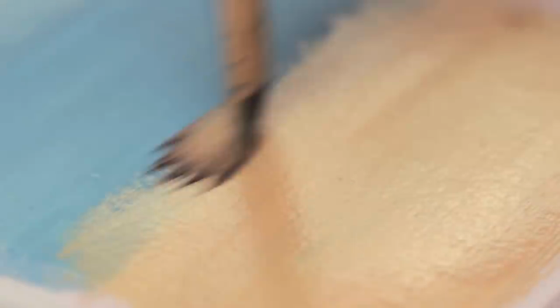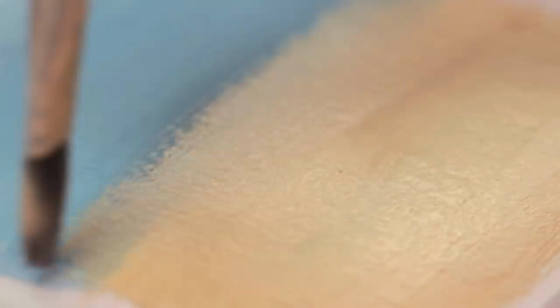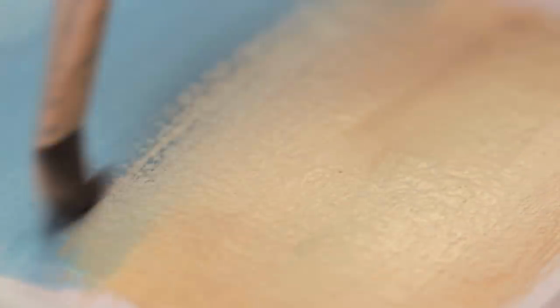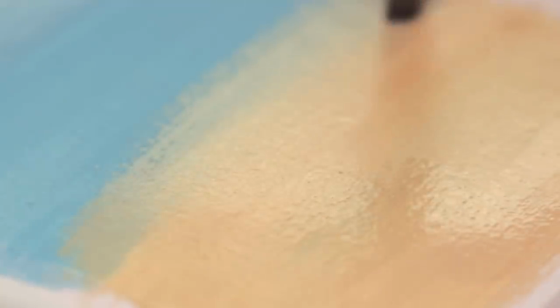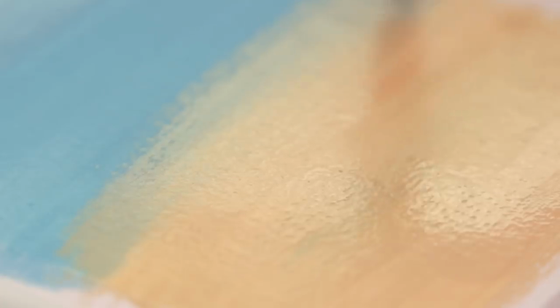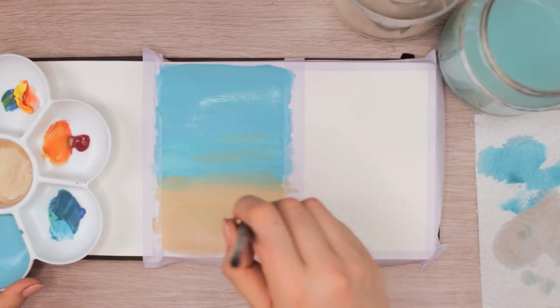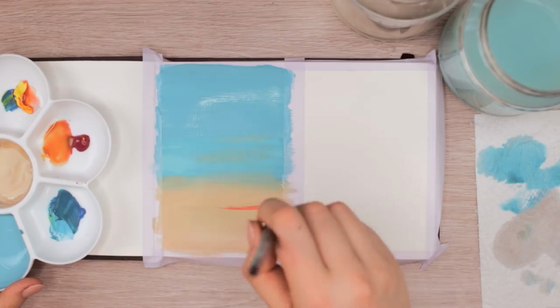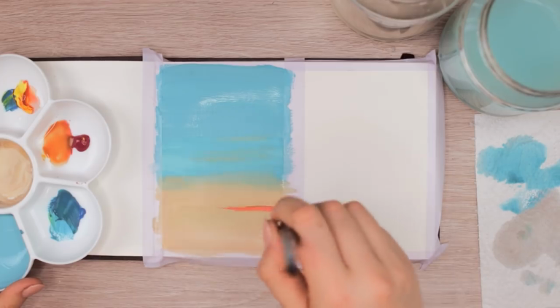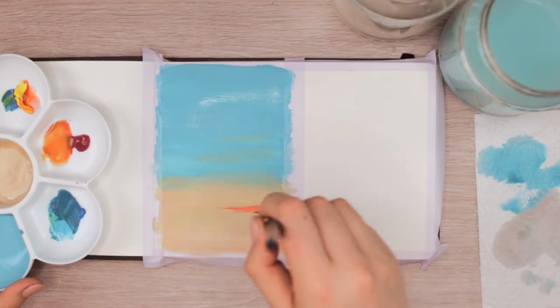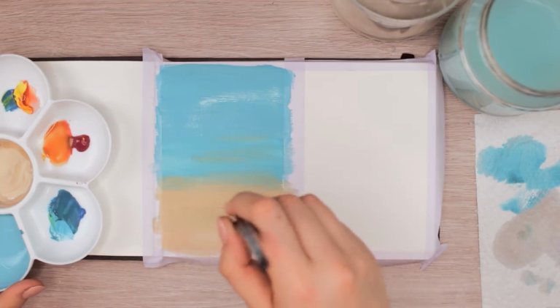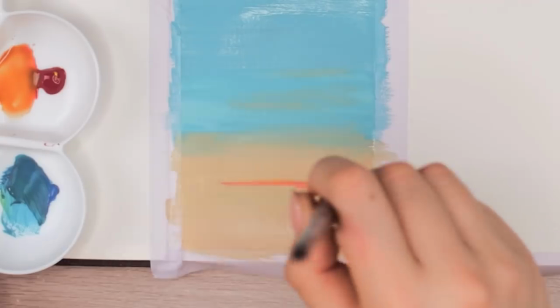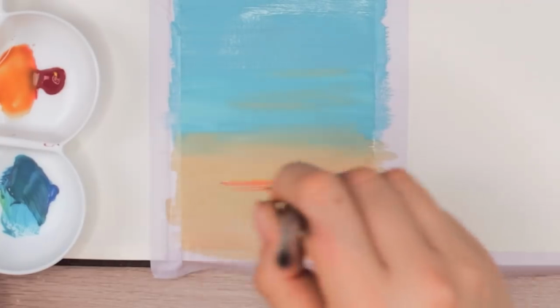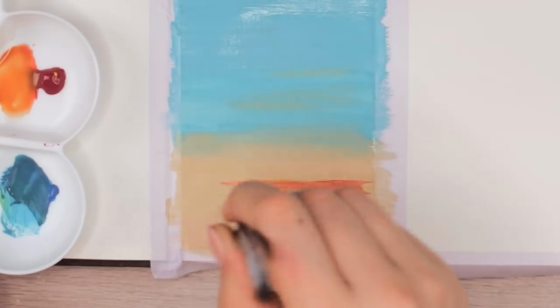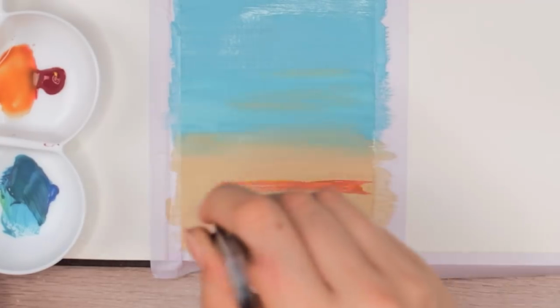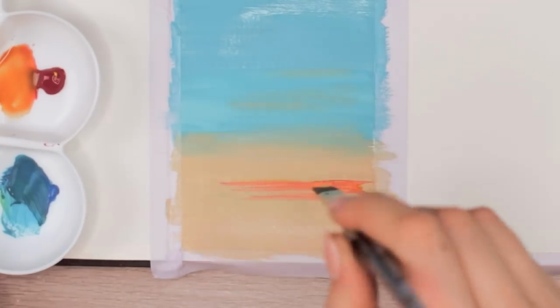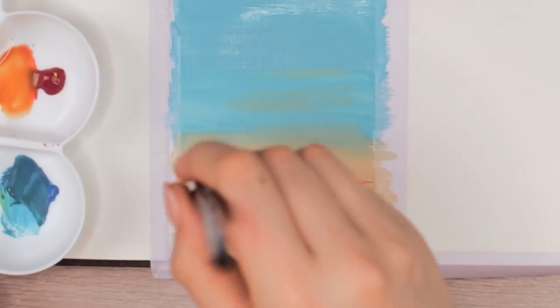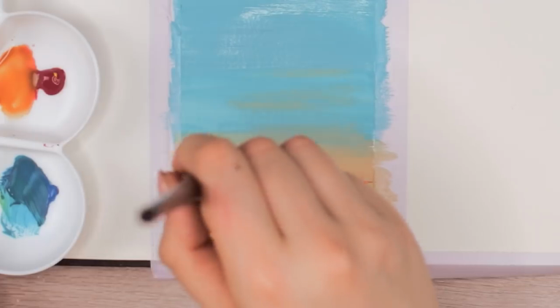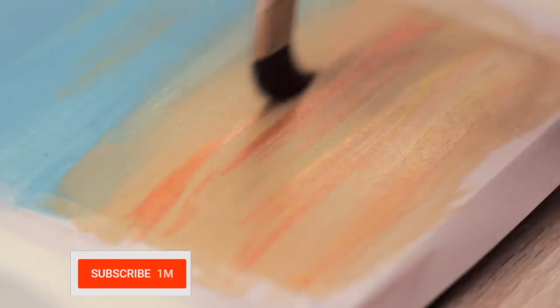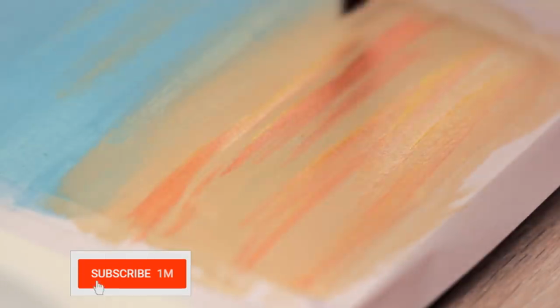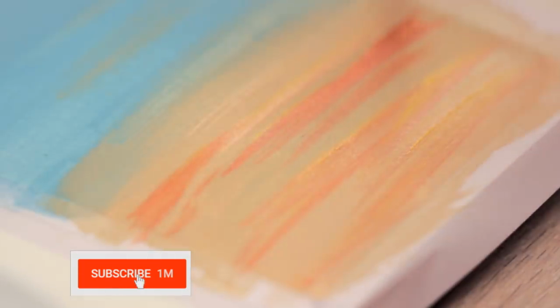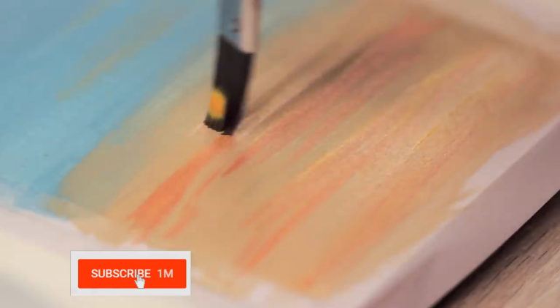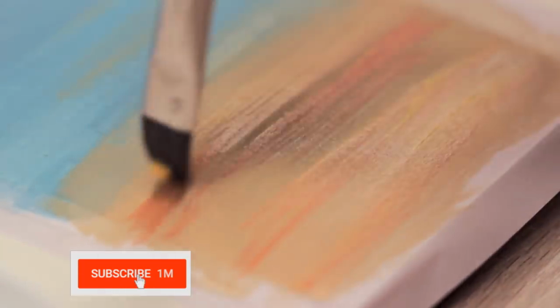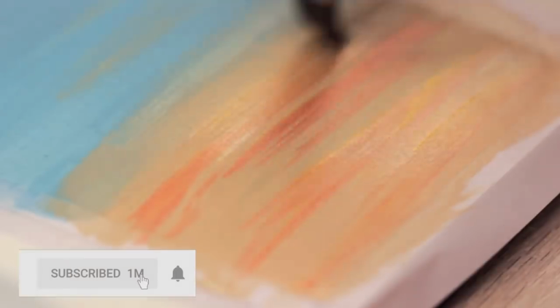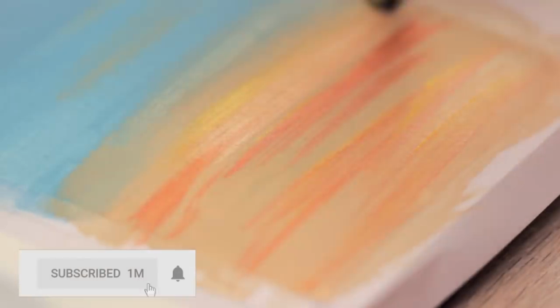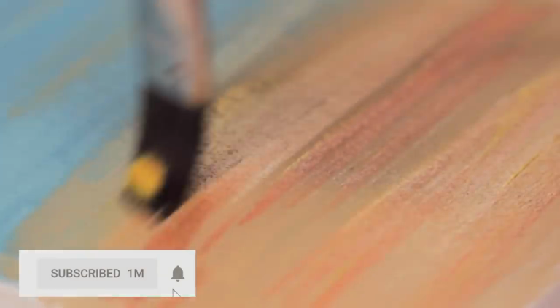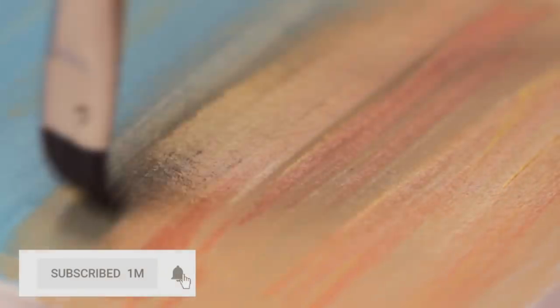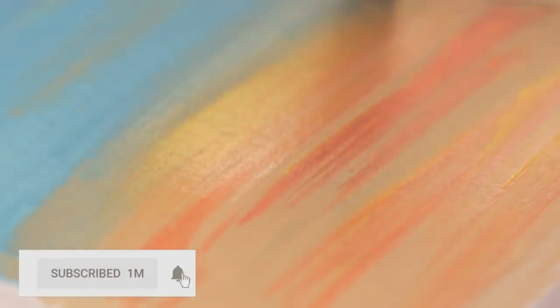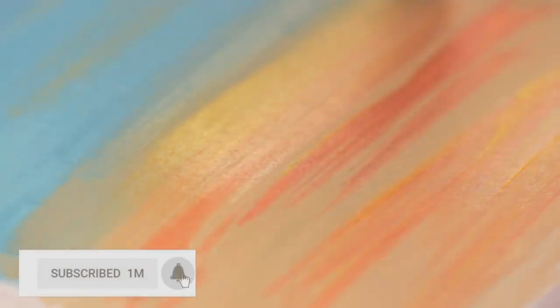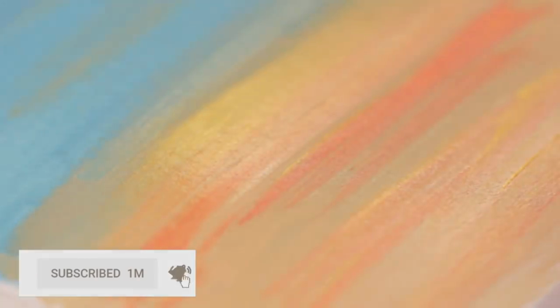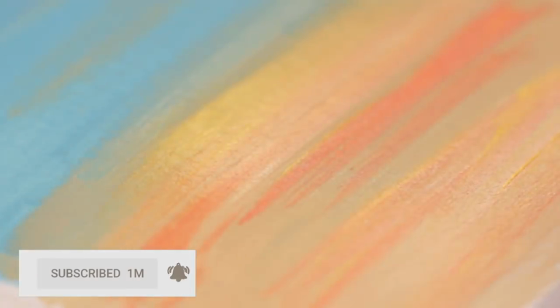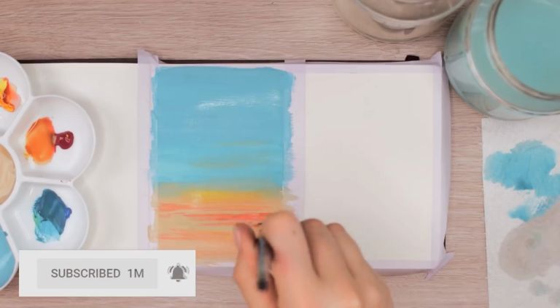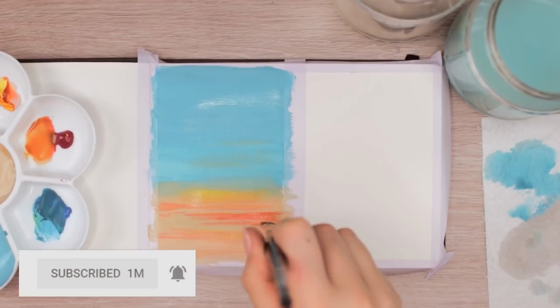To add the clouds to the sky, I added a little bit more red to the mixture to make it darker, and then applied the paint in horizontal lines while leaving out some space in between. And for the brighter areas, I added a little bit of yellow on top.